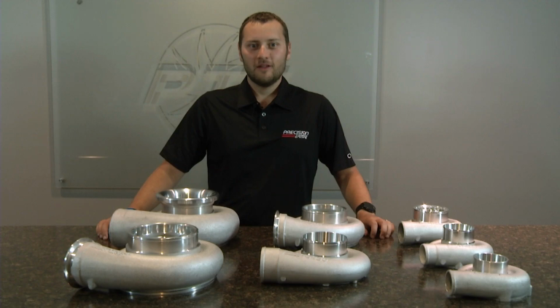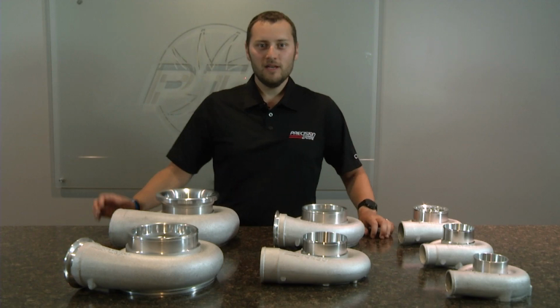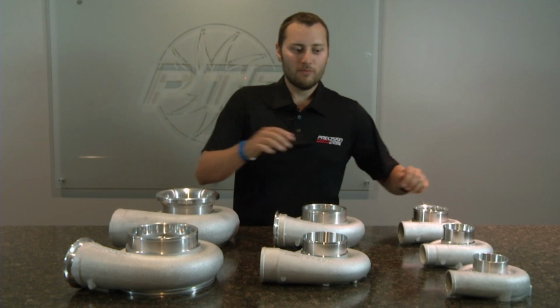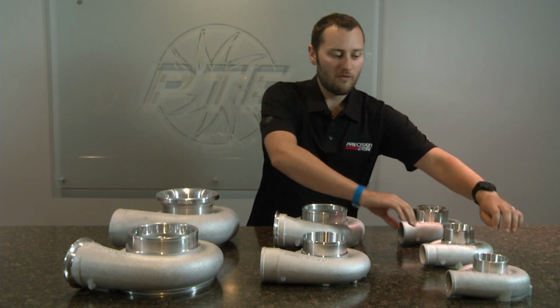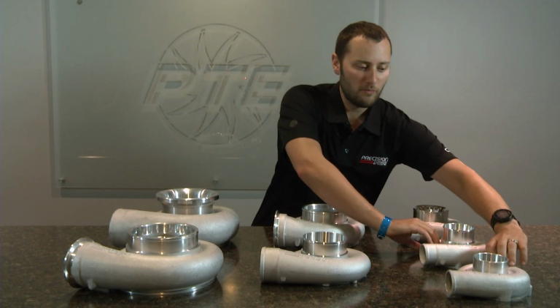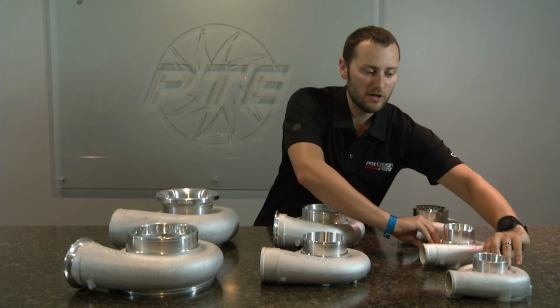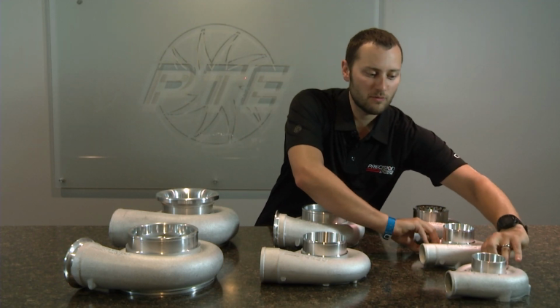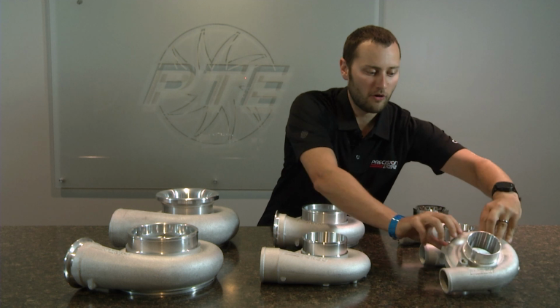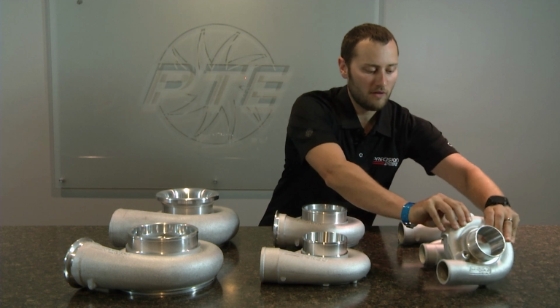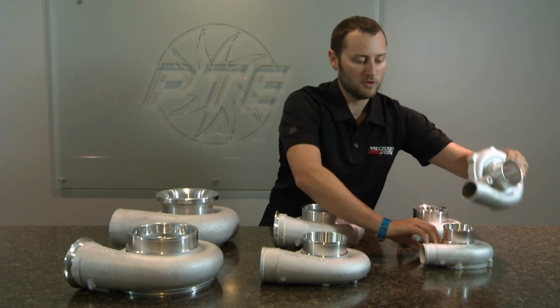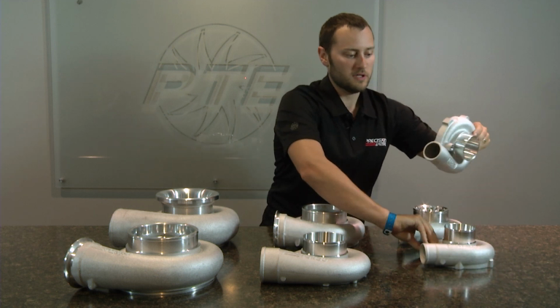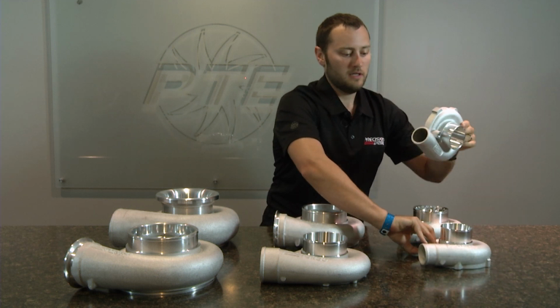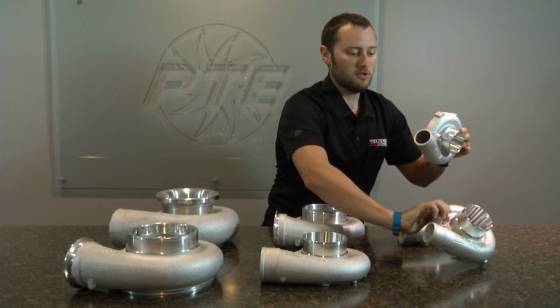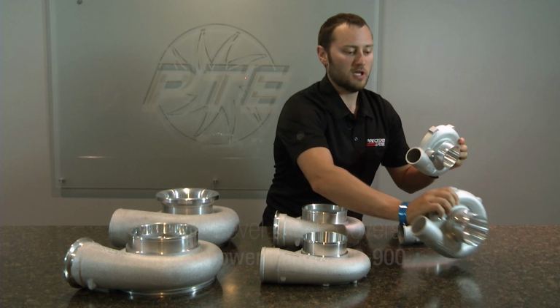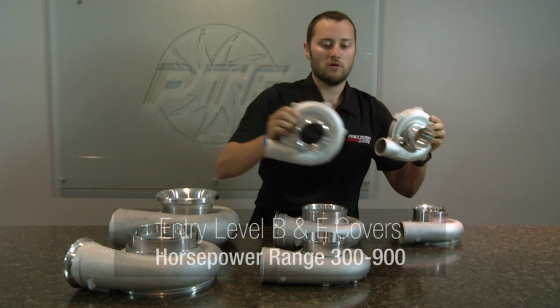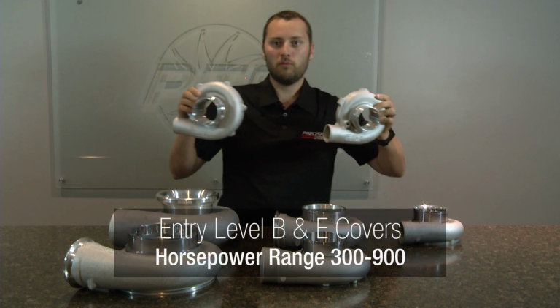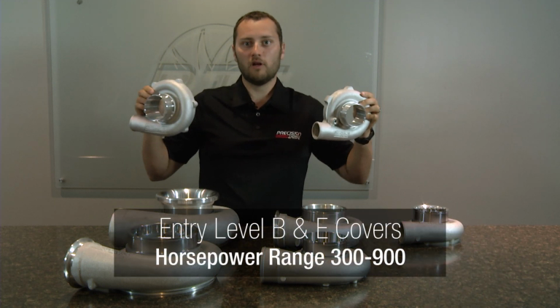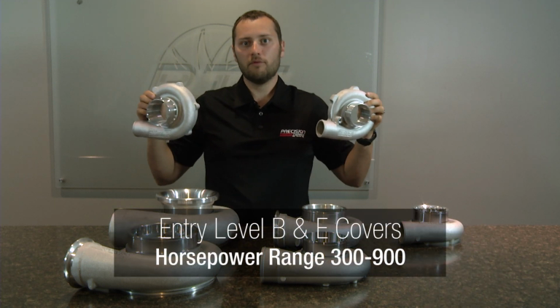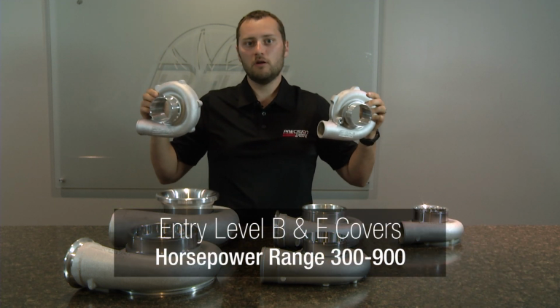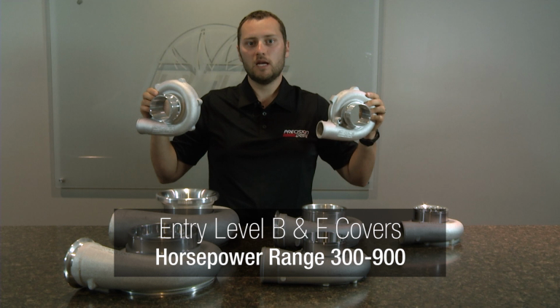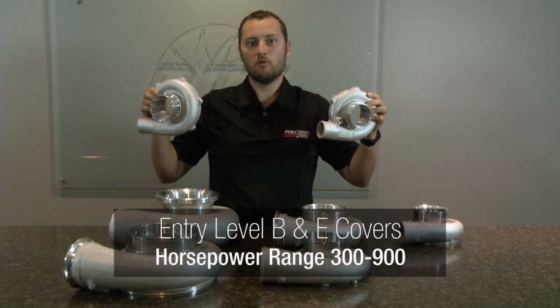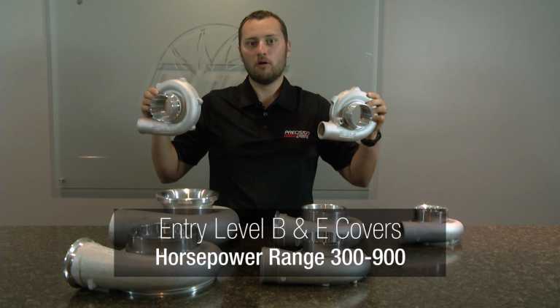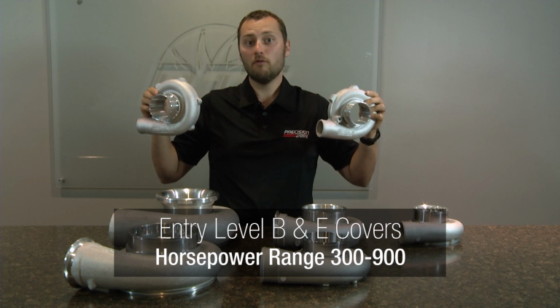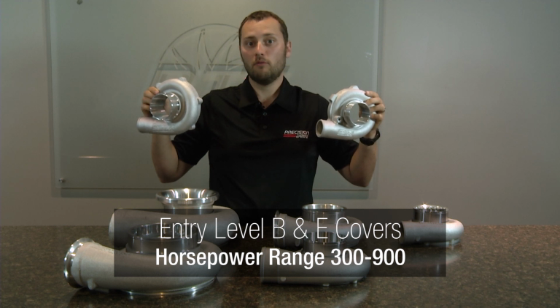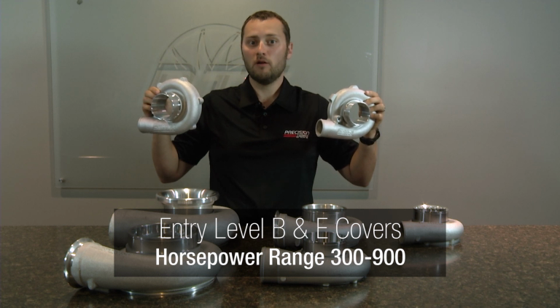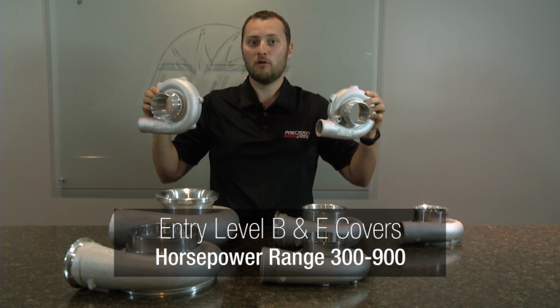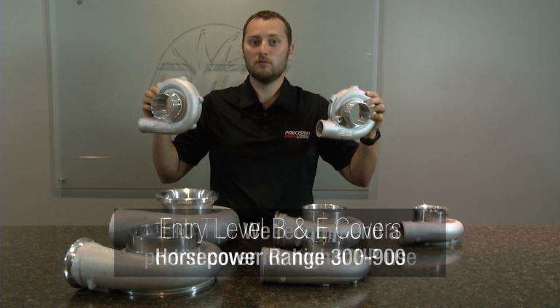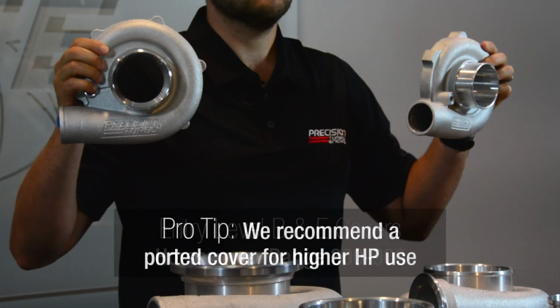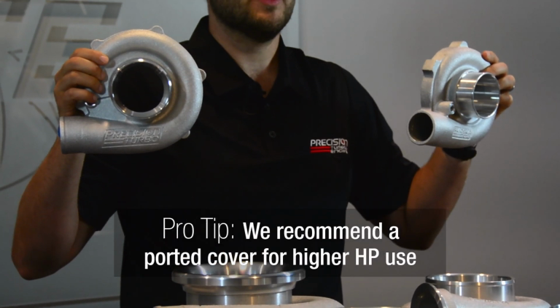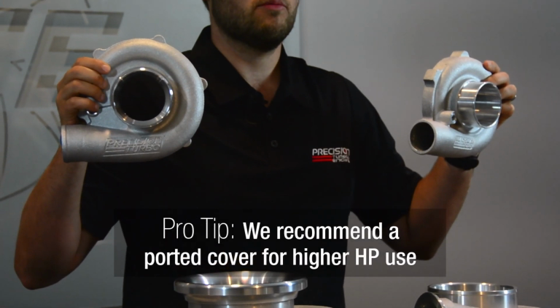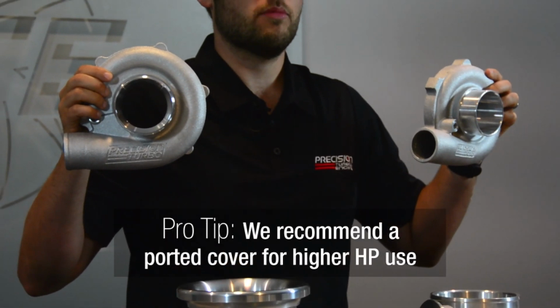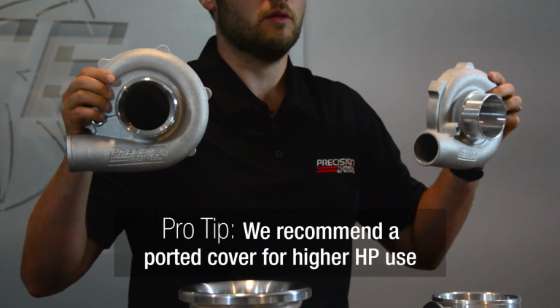The B and E compressor covers are the primary choices we have for our entry level turbochargers. These turbochargers can range on our product line from 300 to 900 horsepower. However, with a higher horsepower range of turbochargers, we do recommend a ported compressor cover.